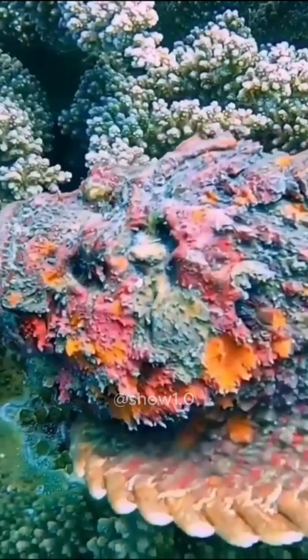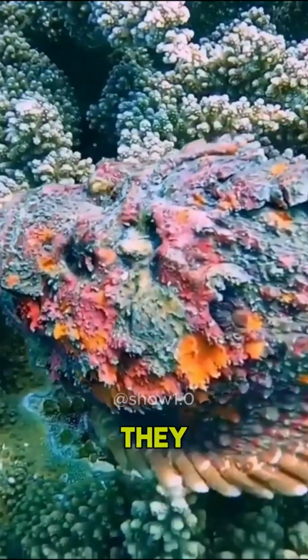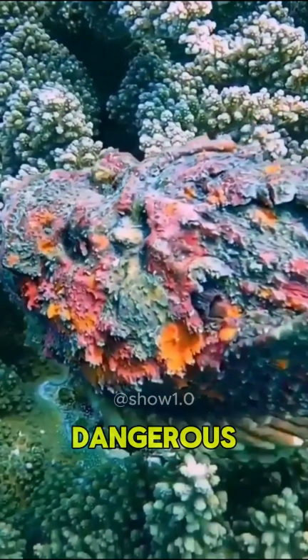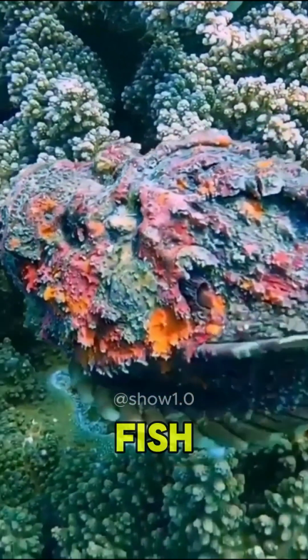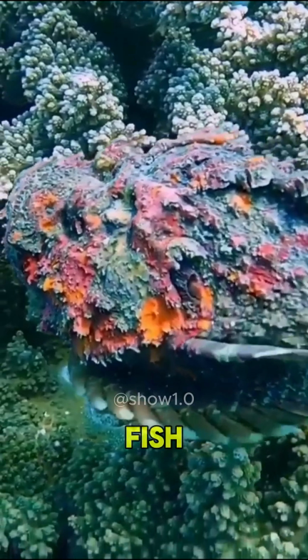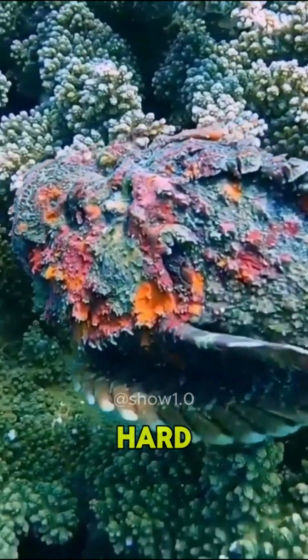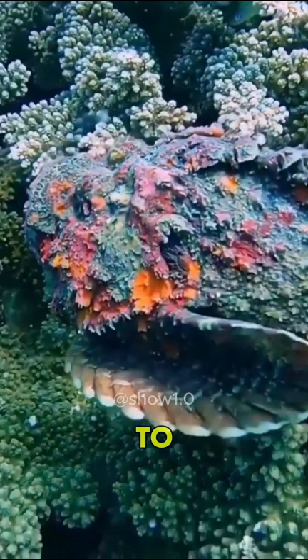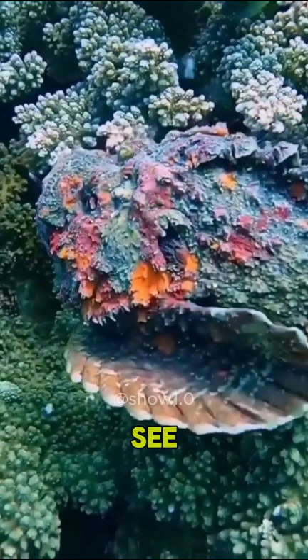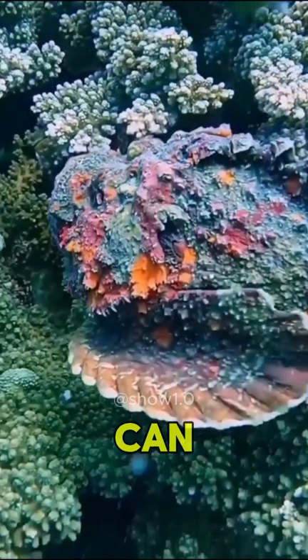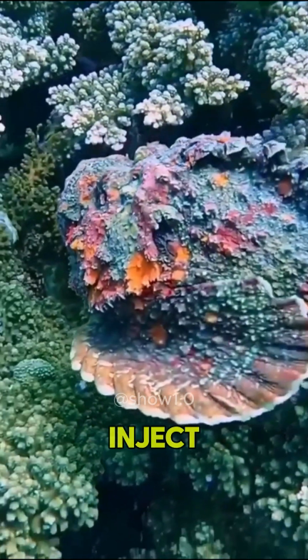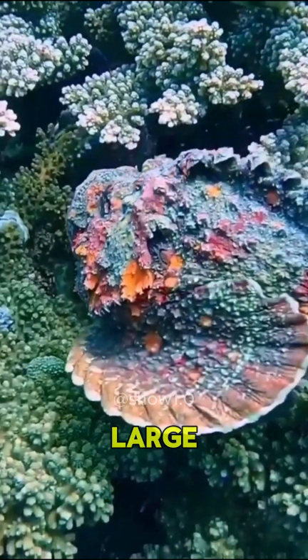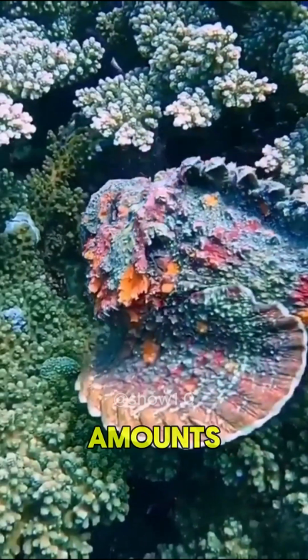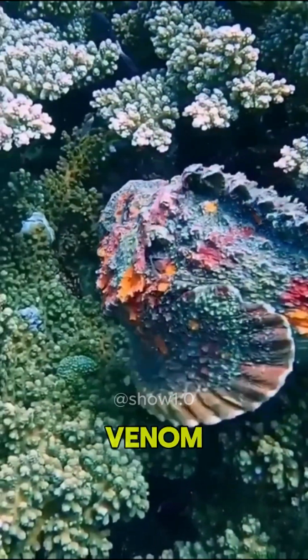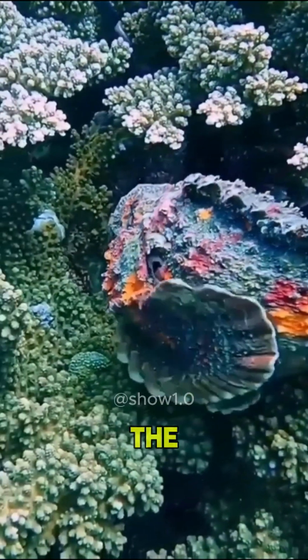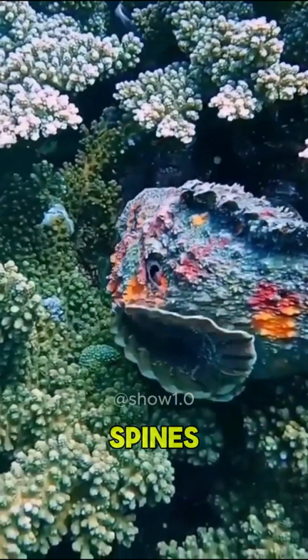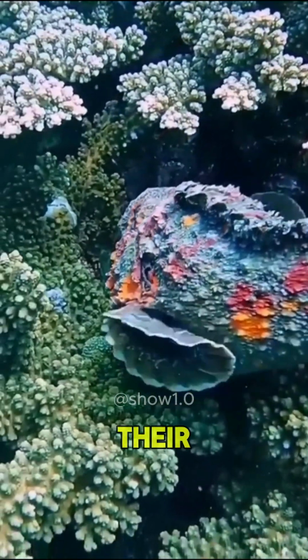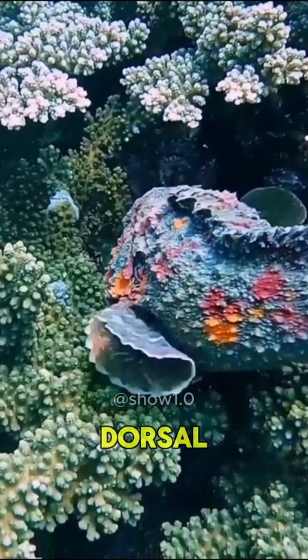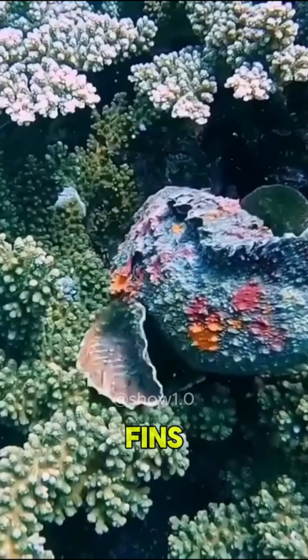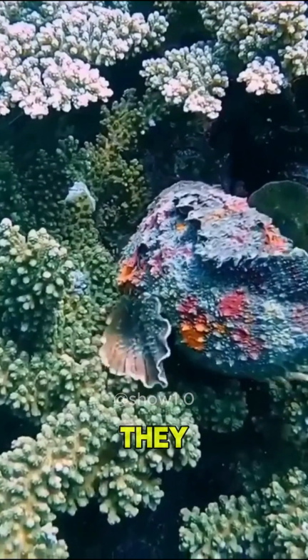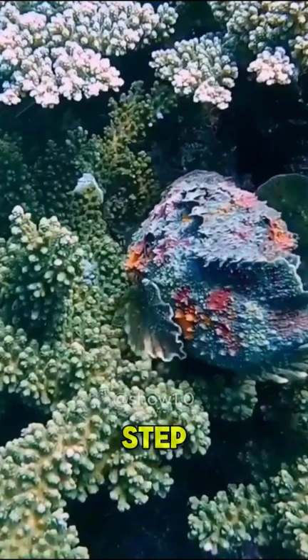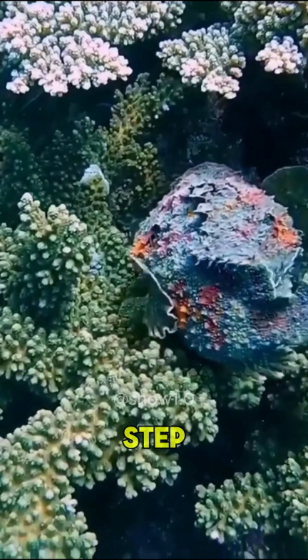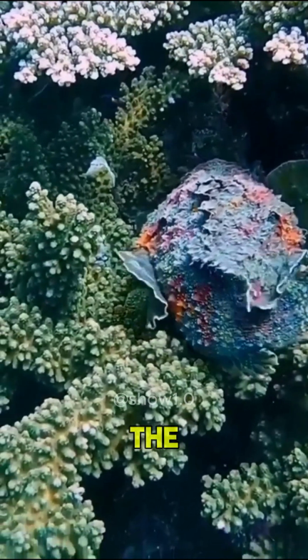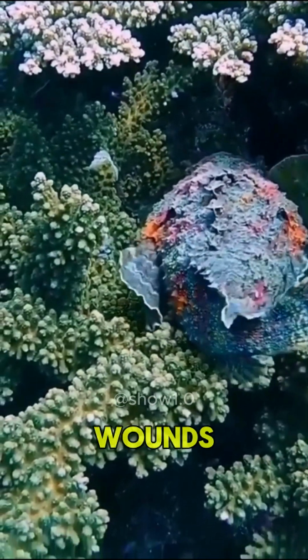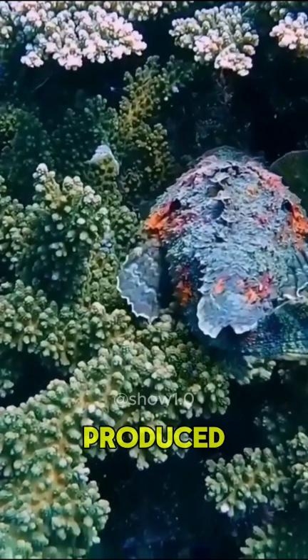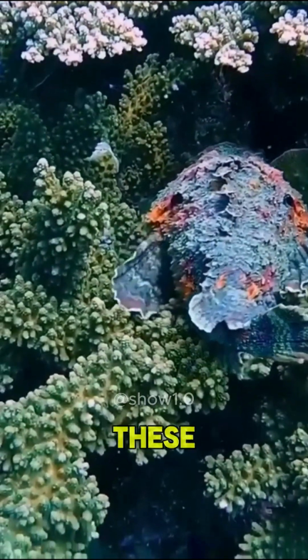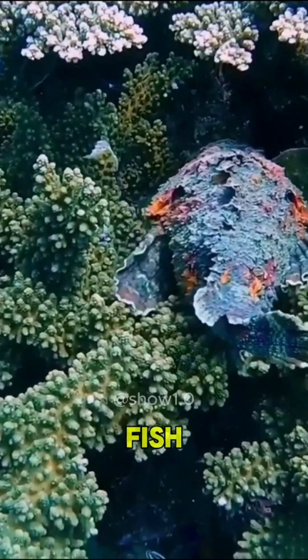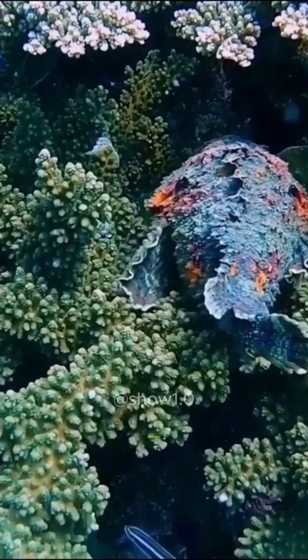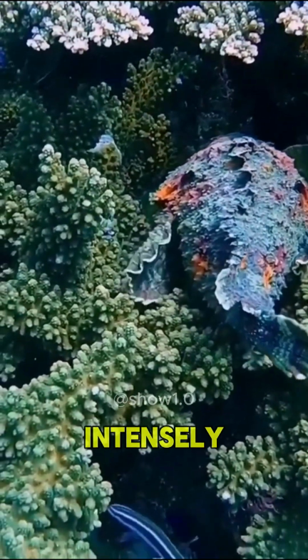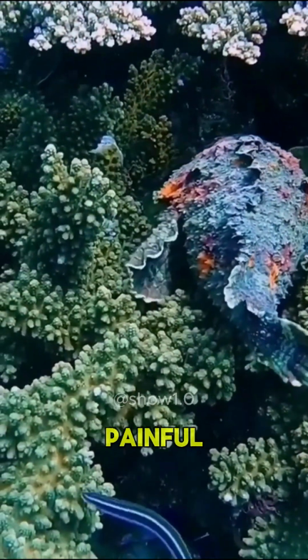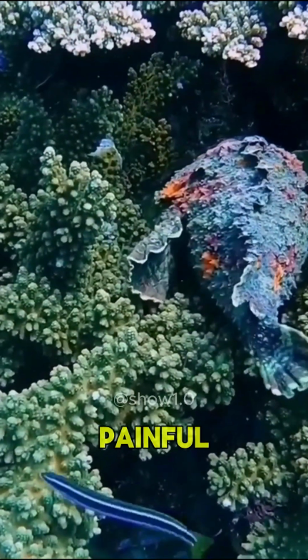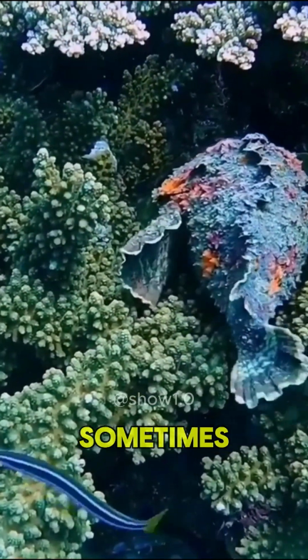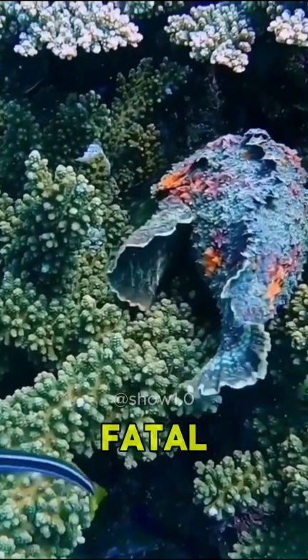They are dangerous fish. Hard to see, they can inject large amounts of venom through the spines on their dorsal fins when stepped on. The wounds produced by these fish are intensely painful and sometimes fatal.